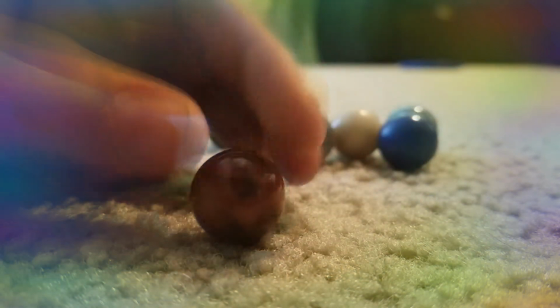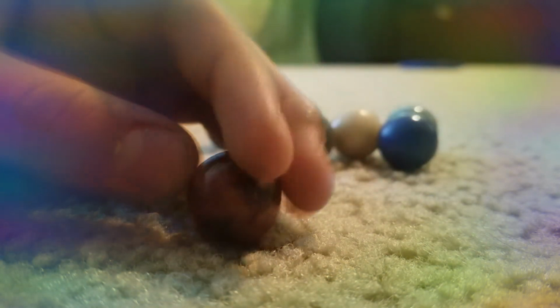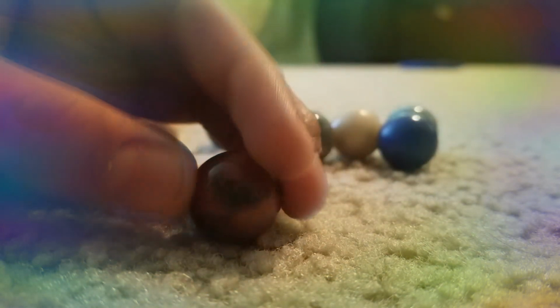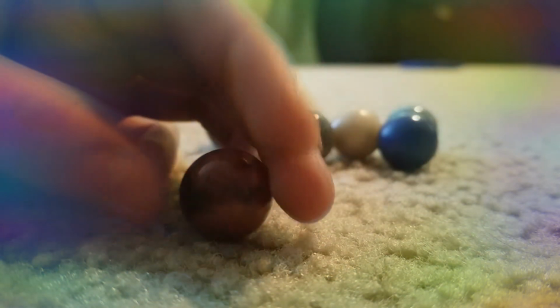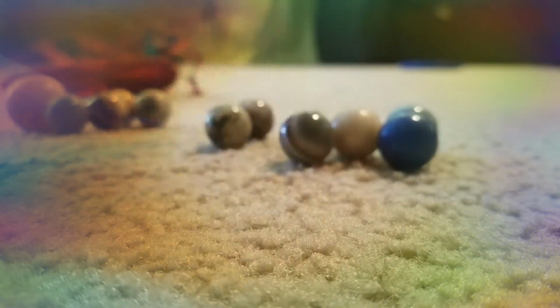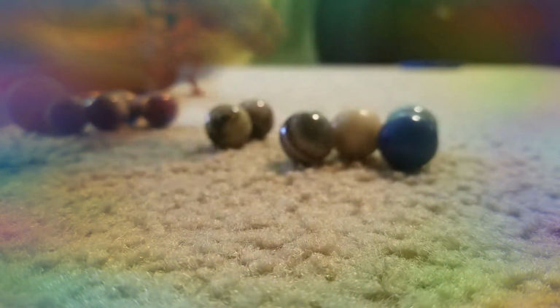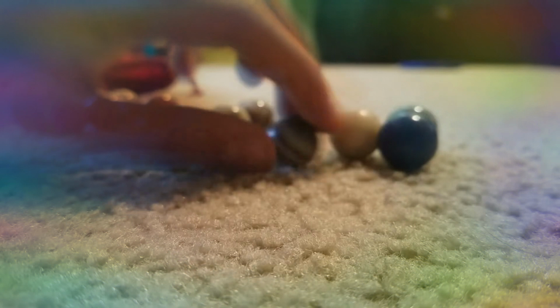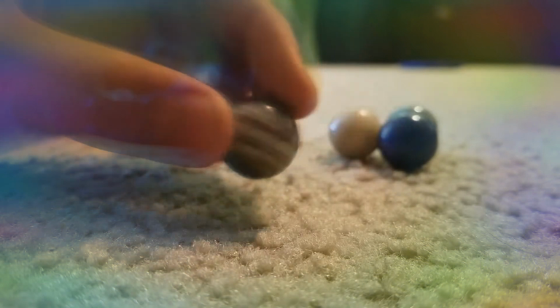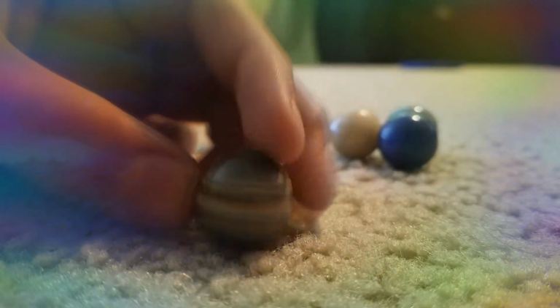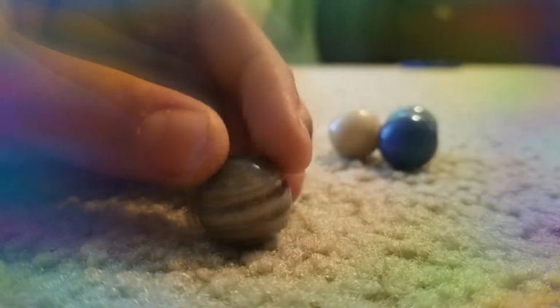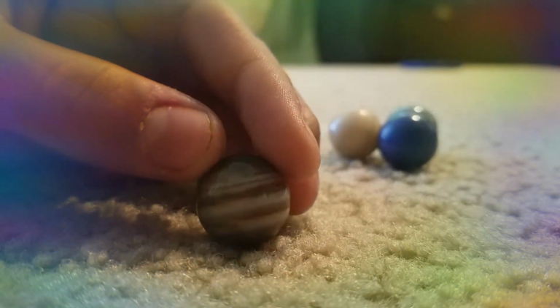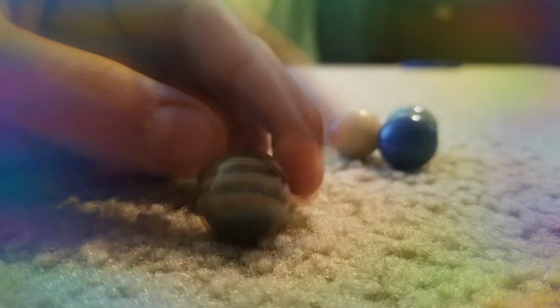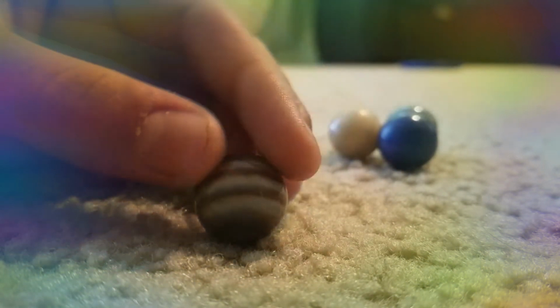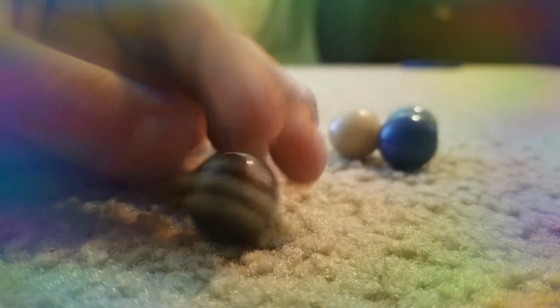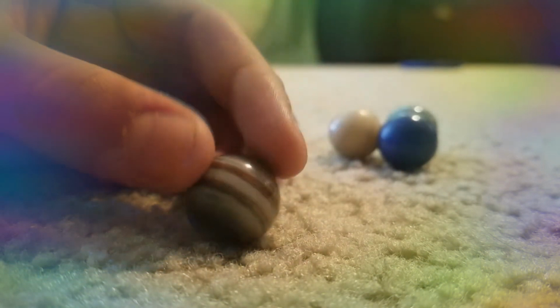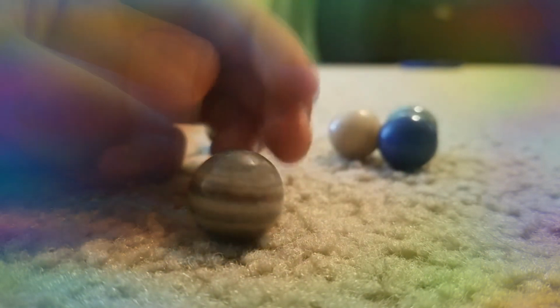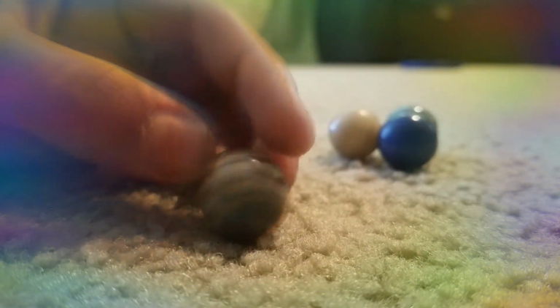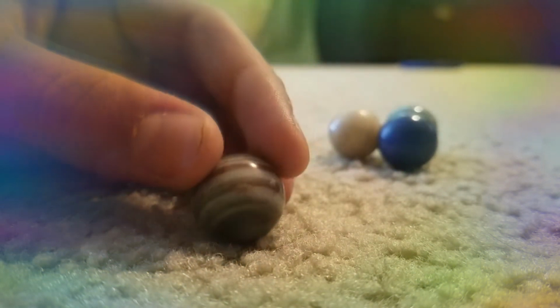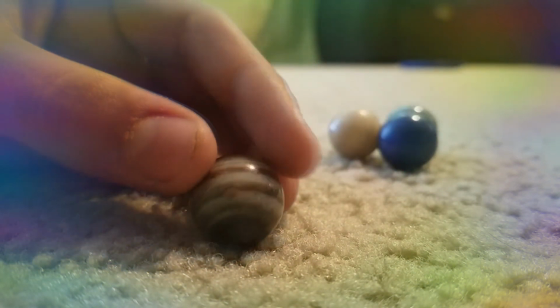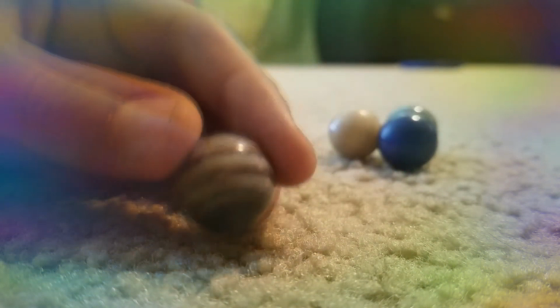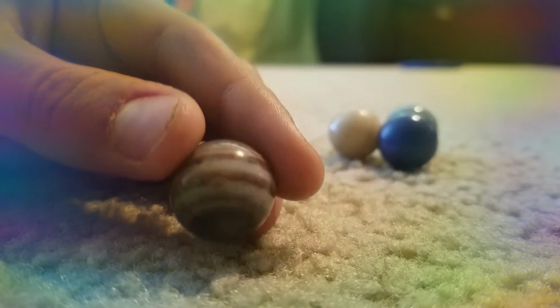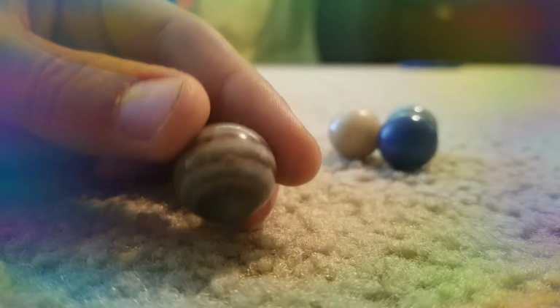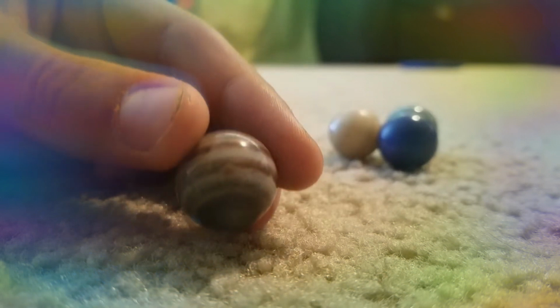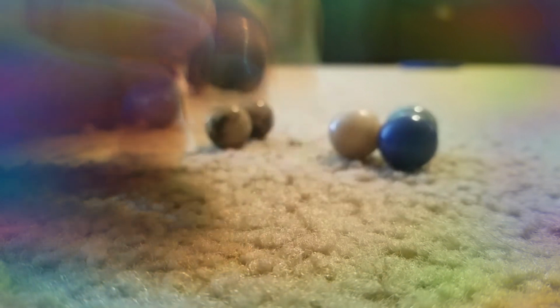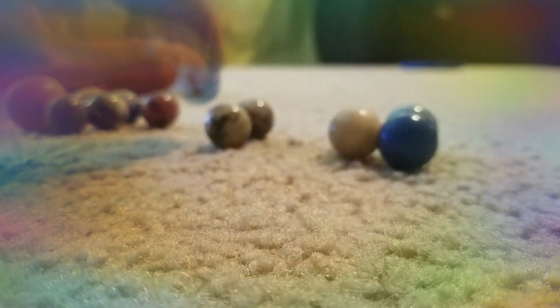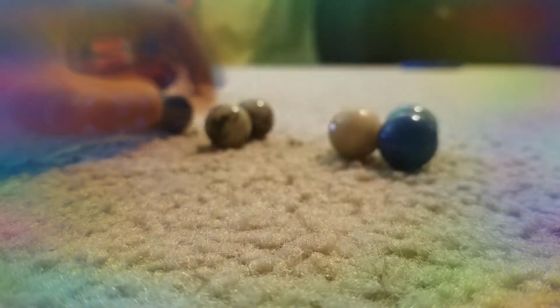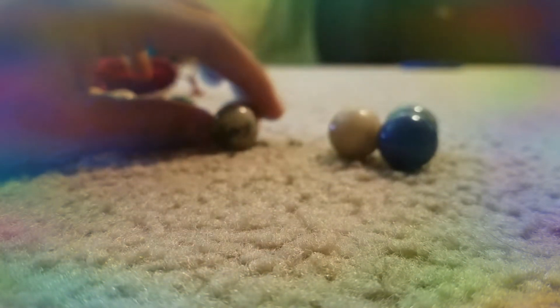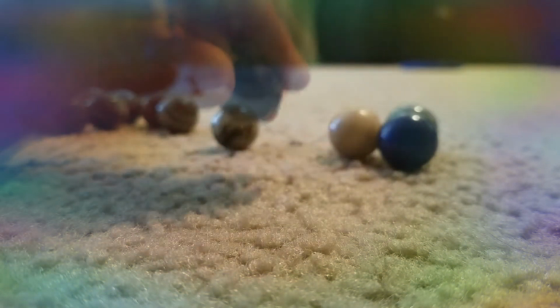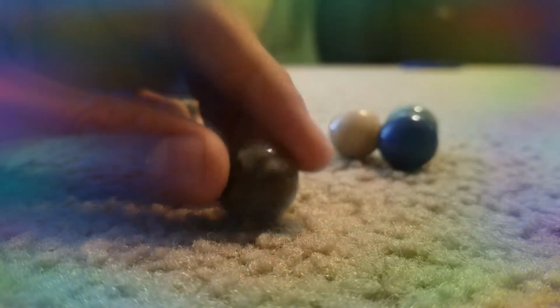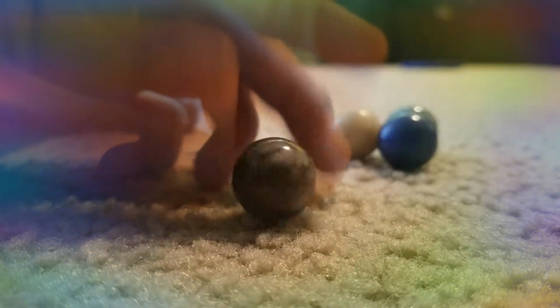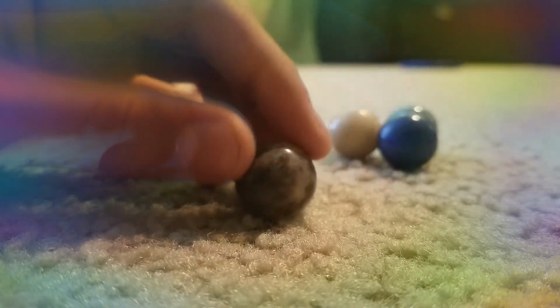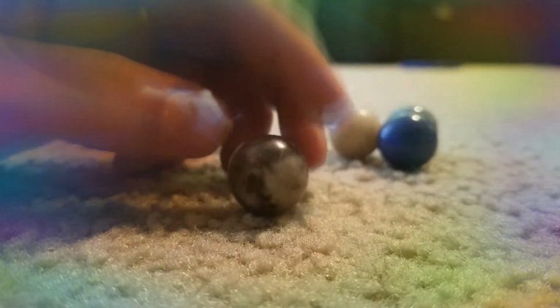Mars. Cool little world. Jupiter. Probably my favorite detail — there's Jupiter's Great Red Spot. And then we got Jupiter's moon, Ganymede.